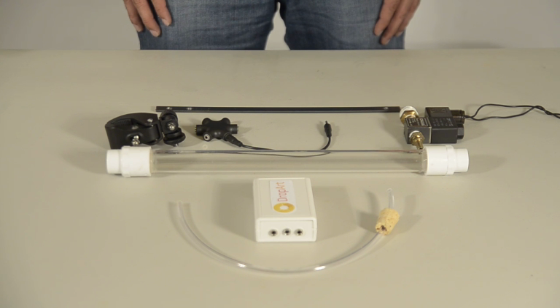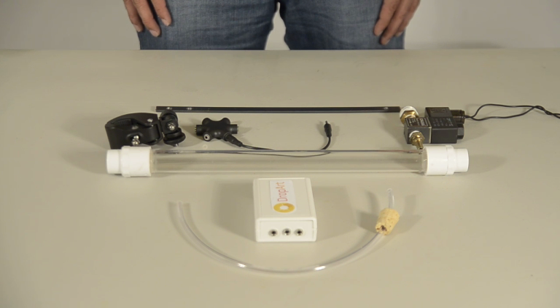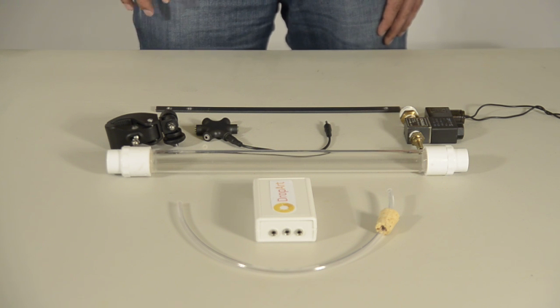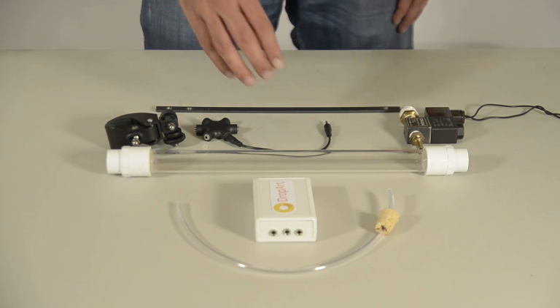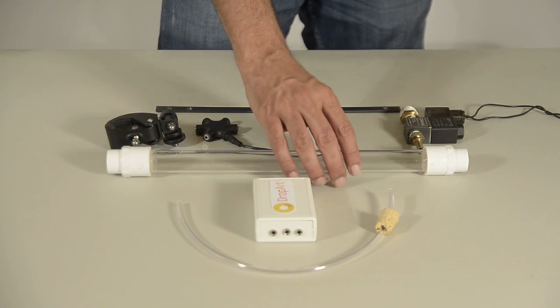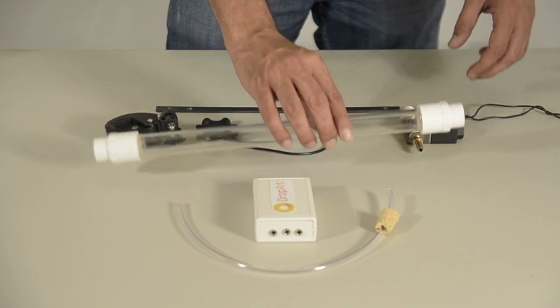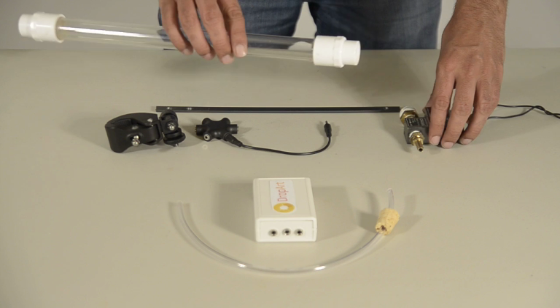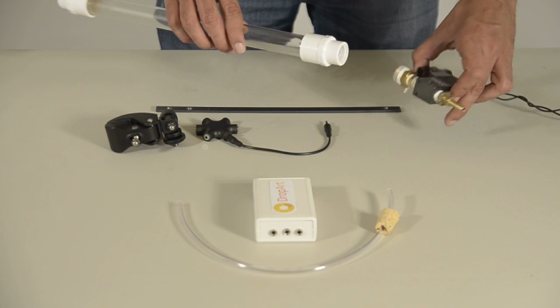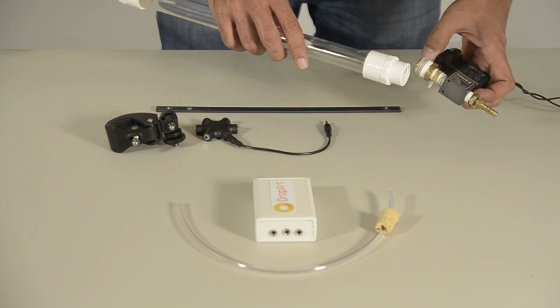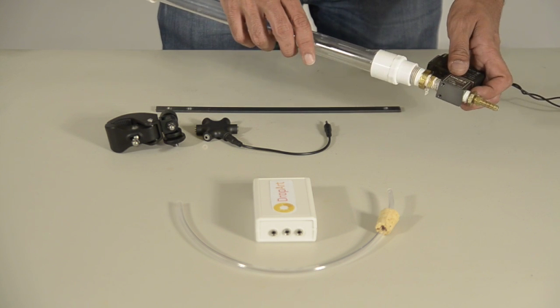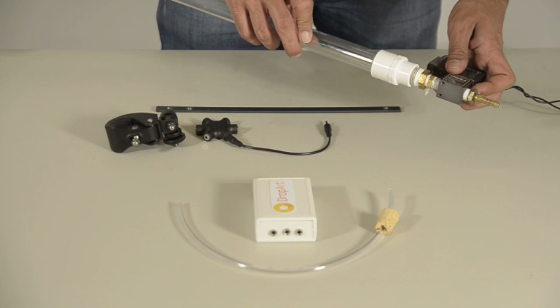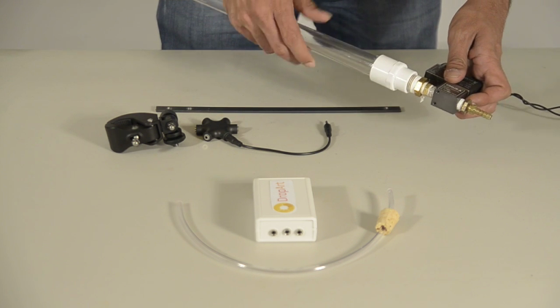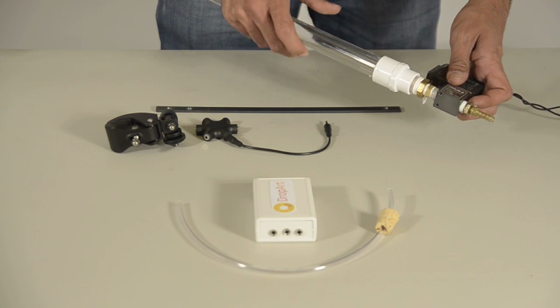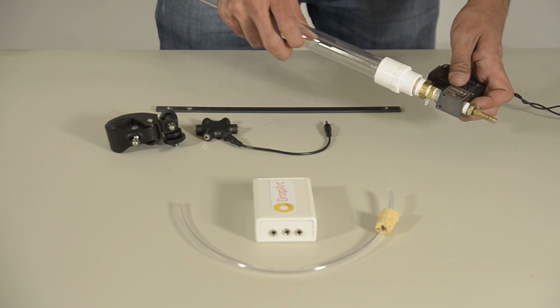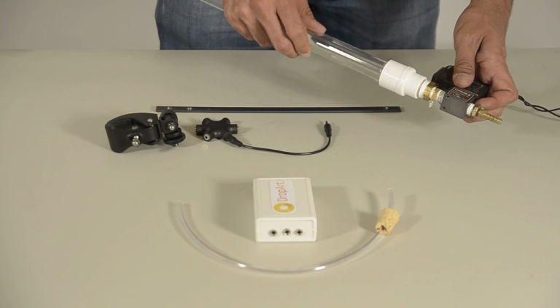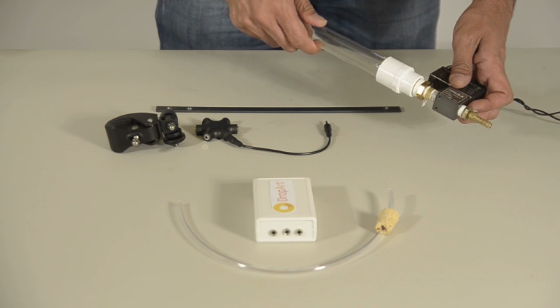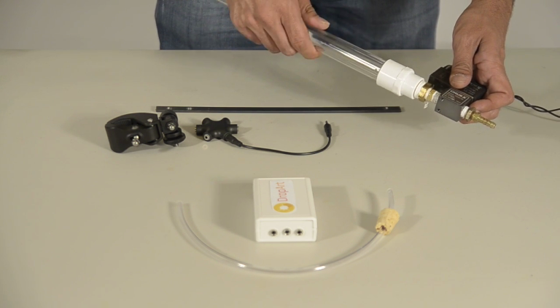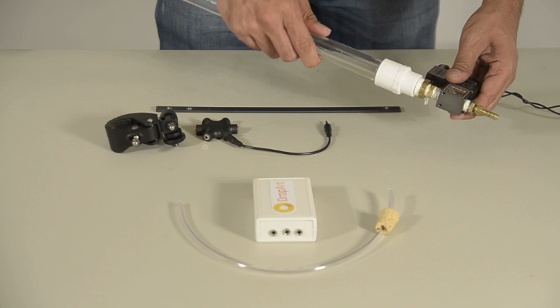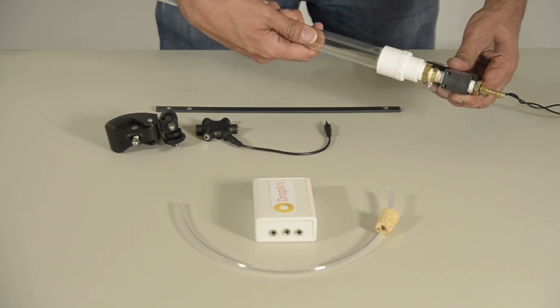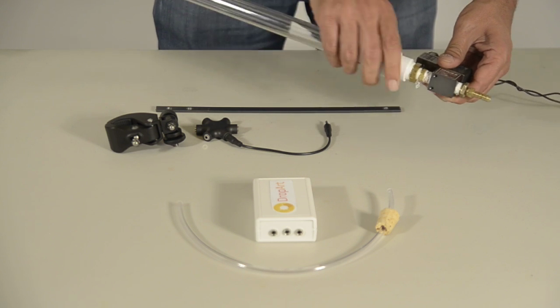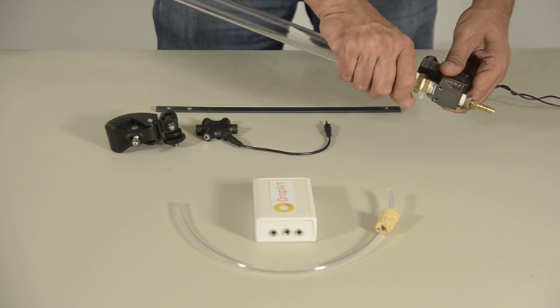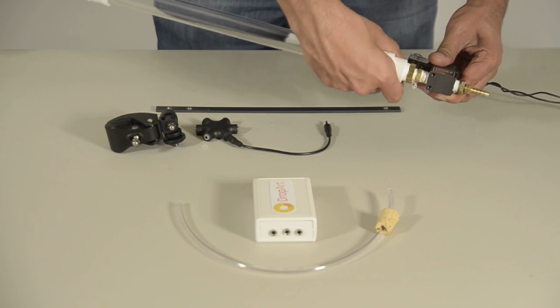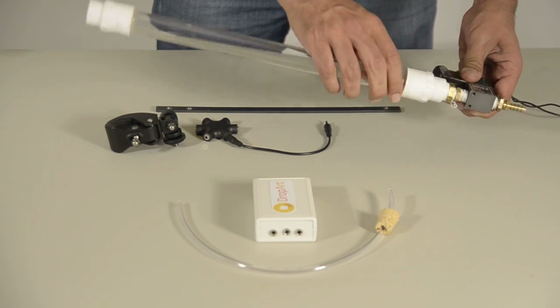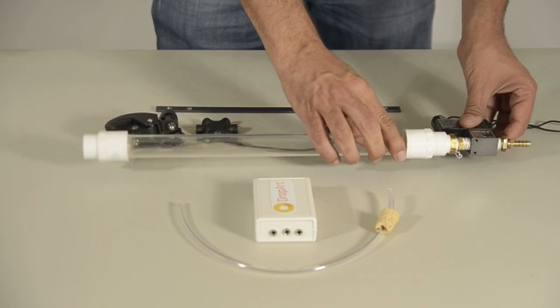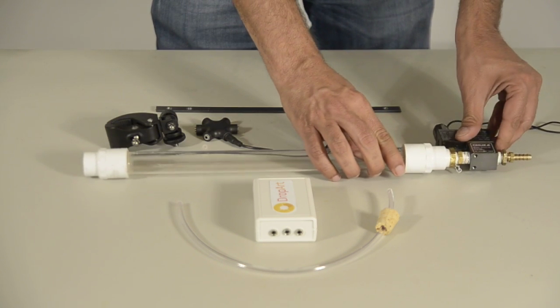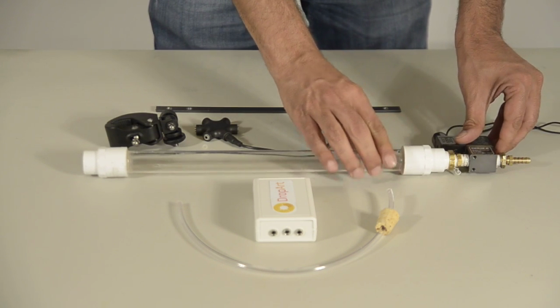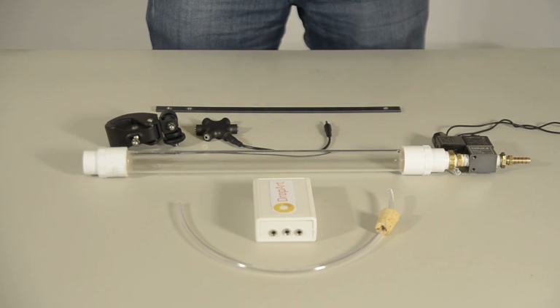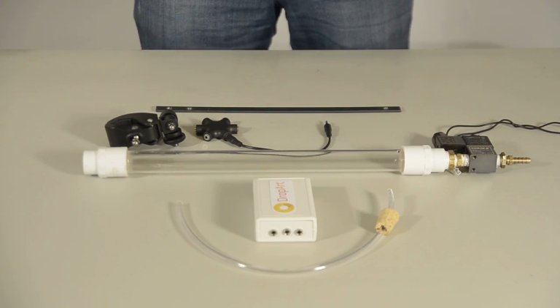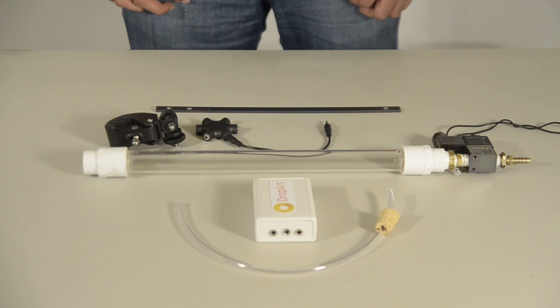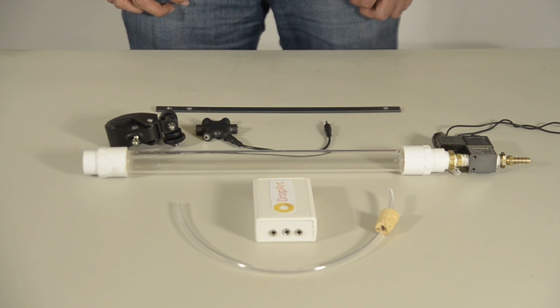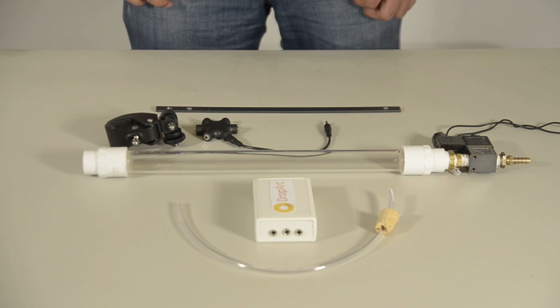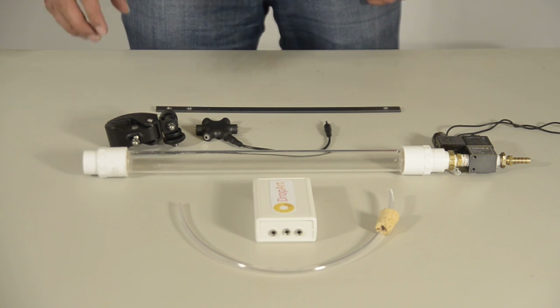Connect the tube to the valve. Fix the clamp to the metal strip.